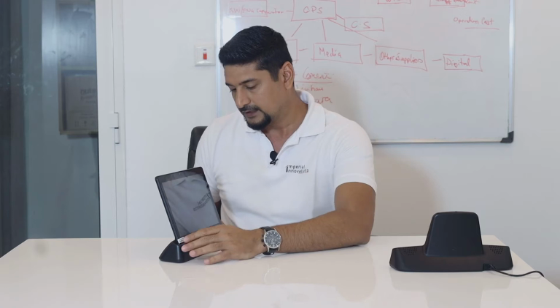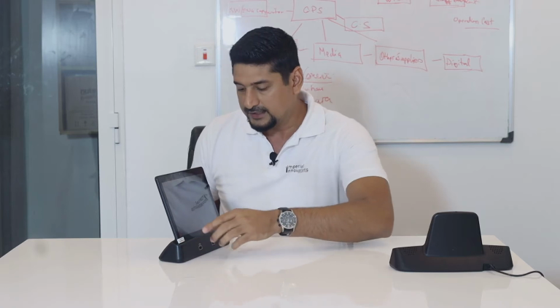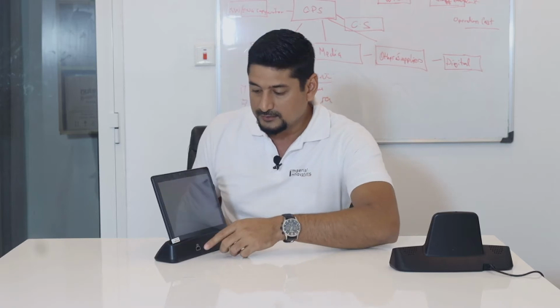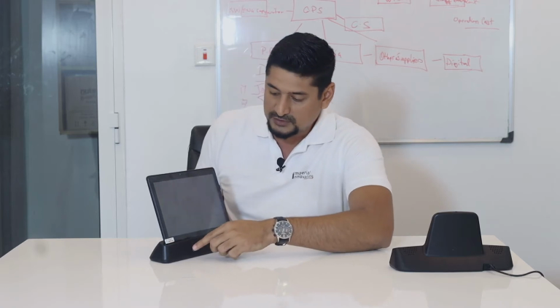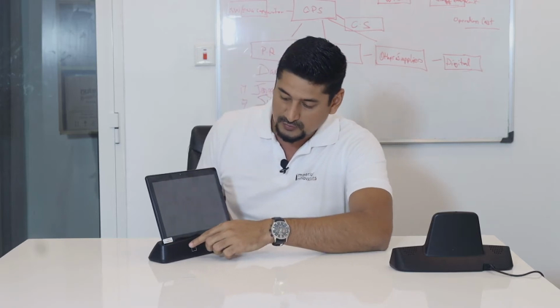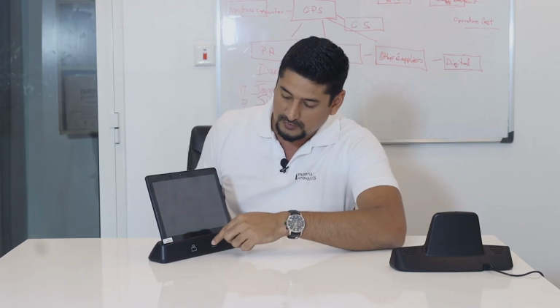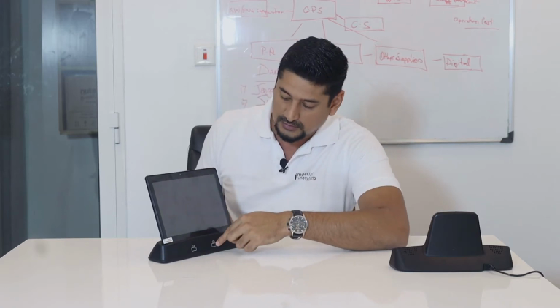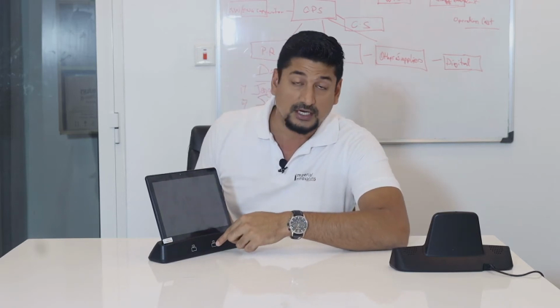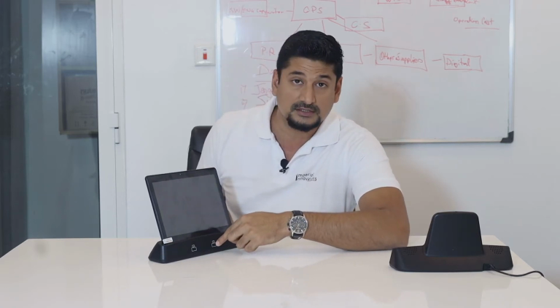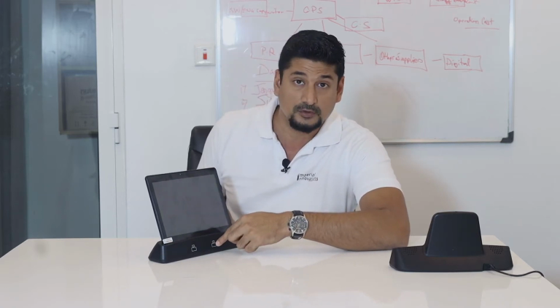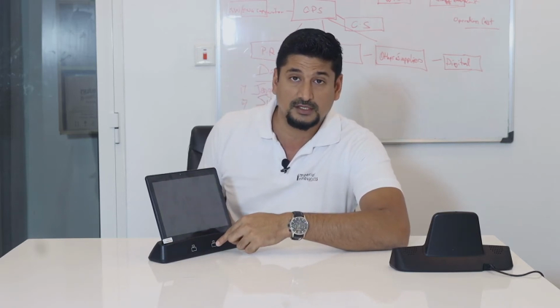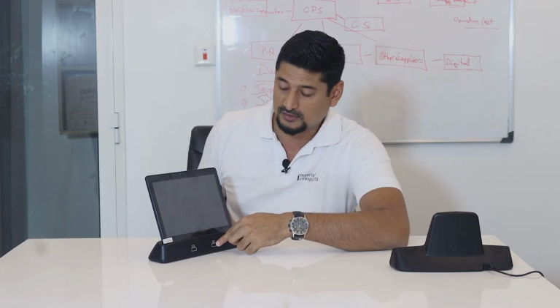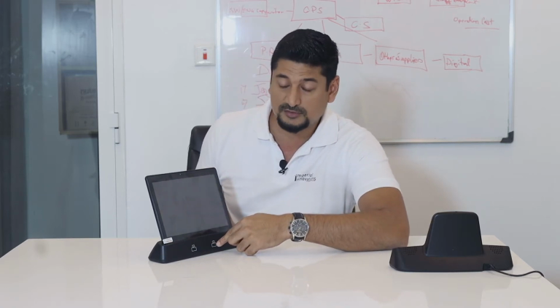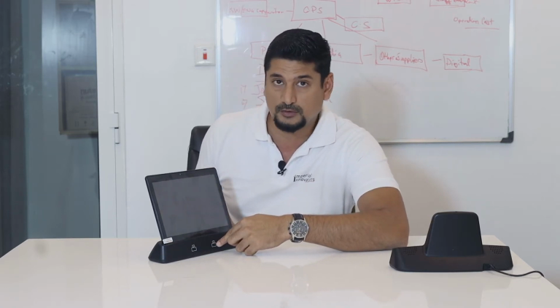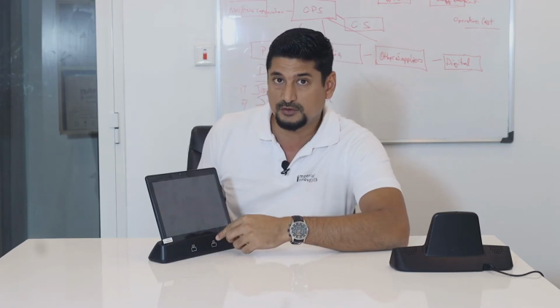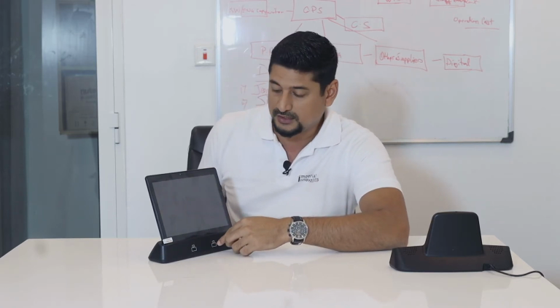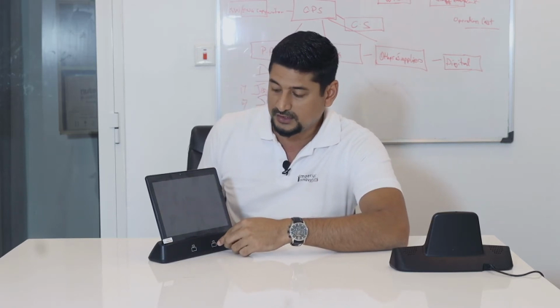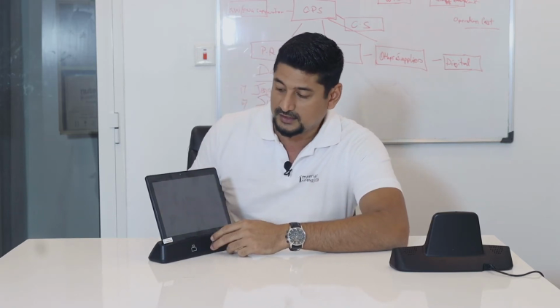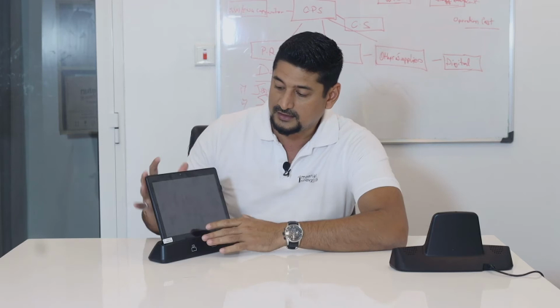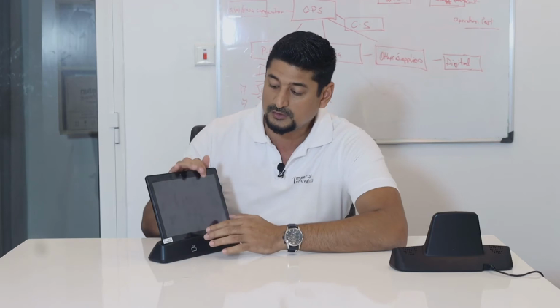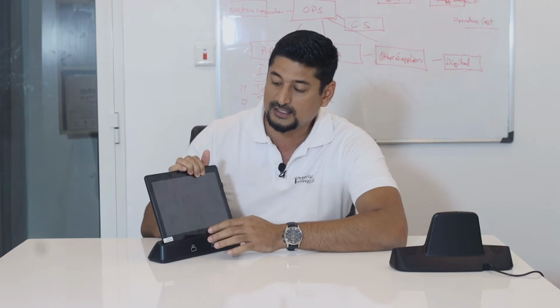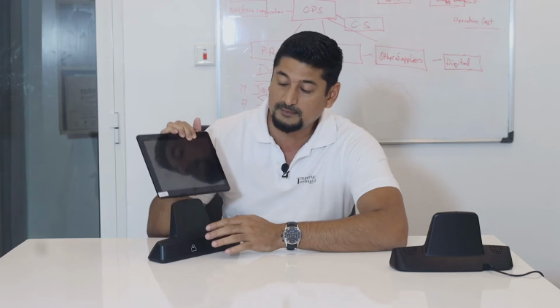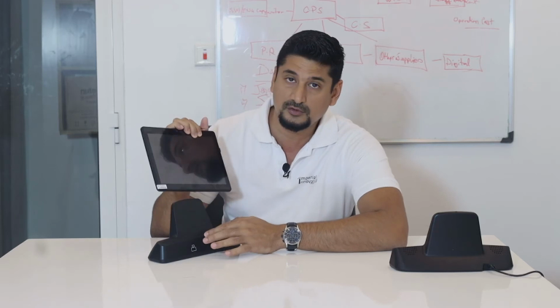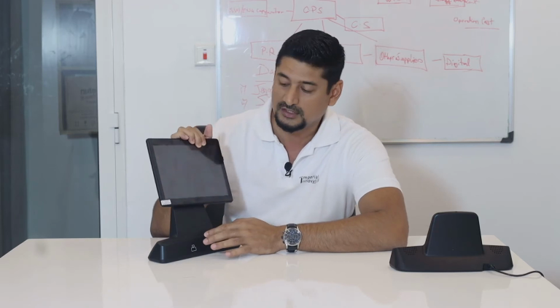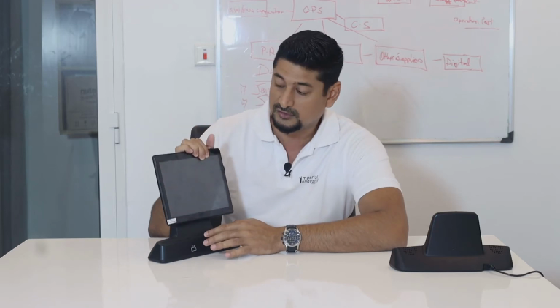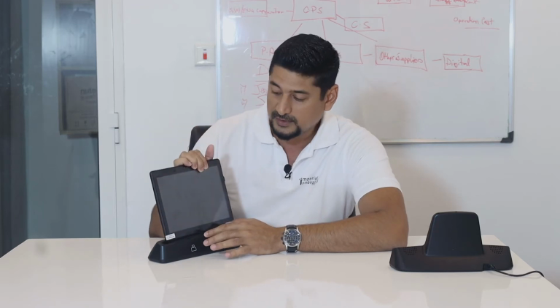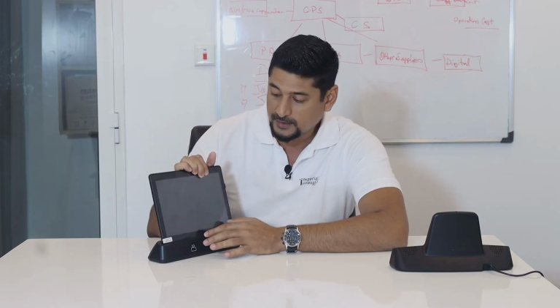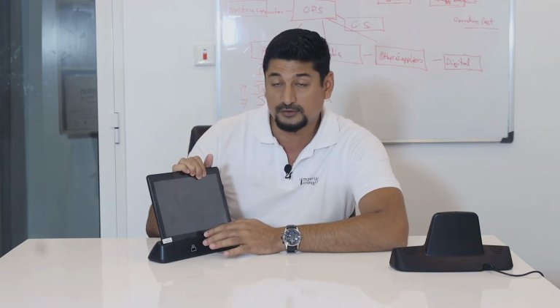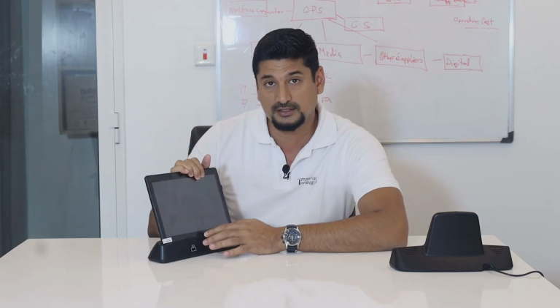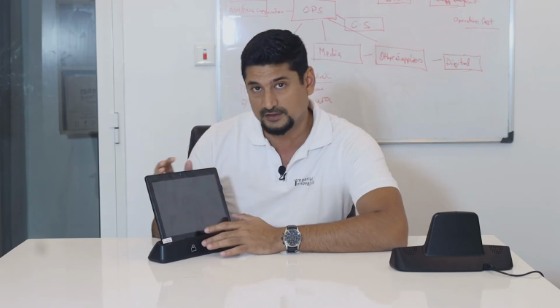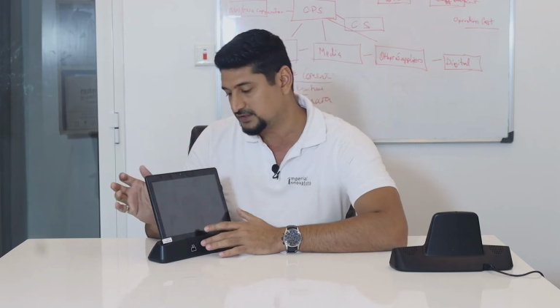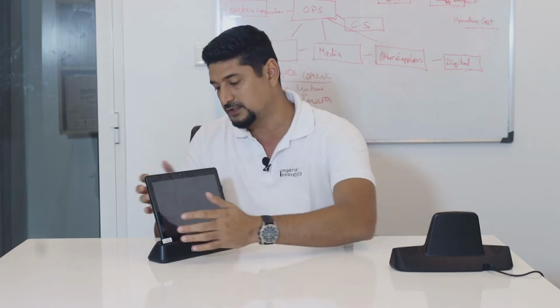It comes with two USB charge ports here. This docket can also be used to supply power to other devices as well.